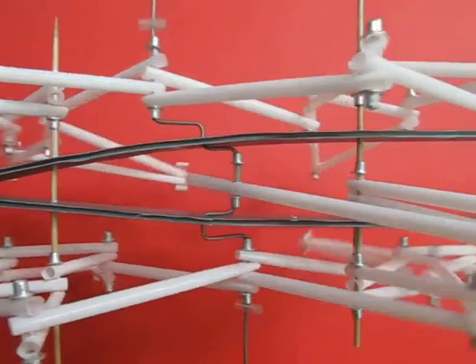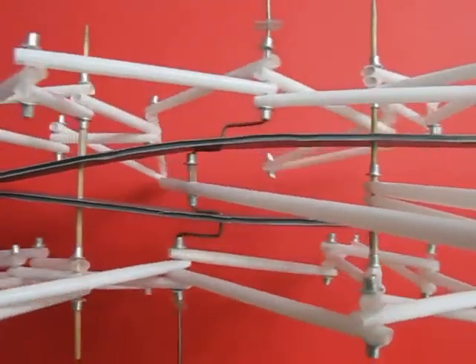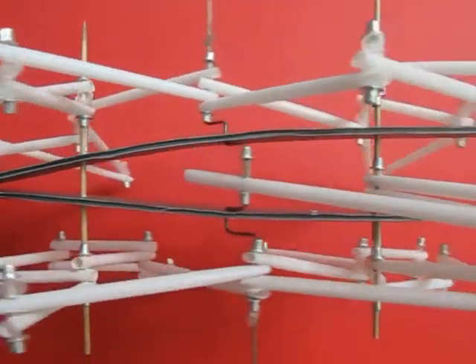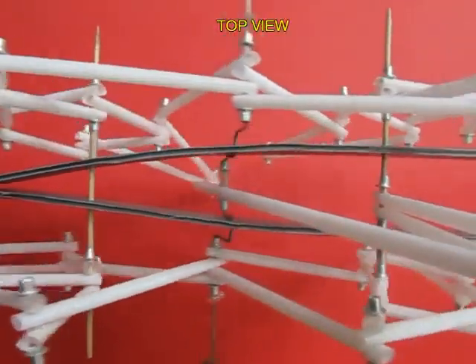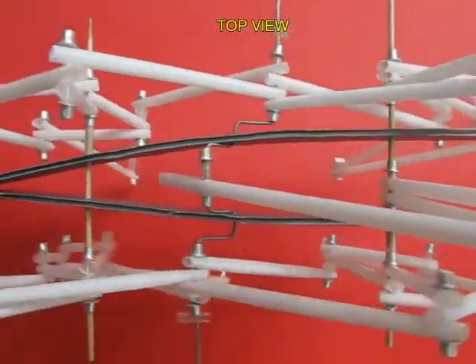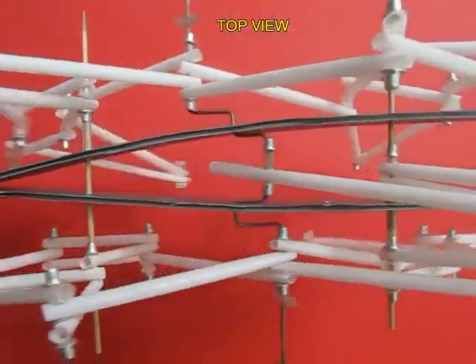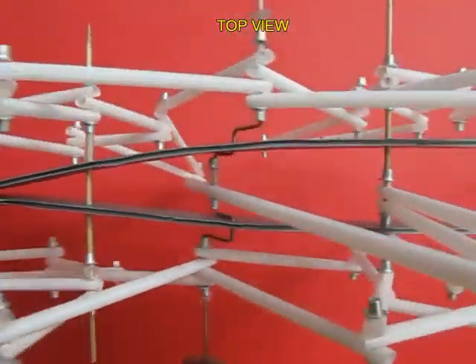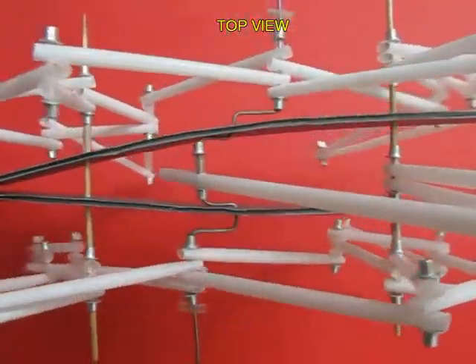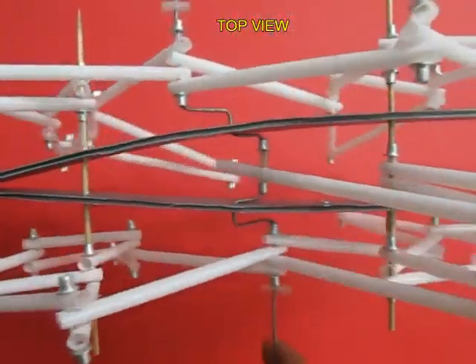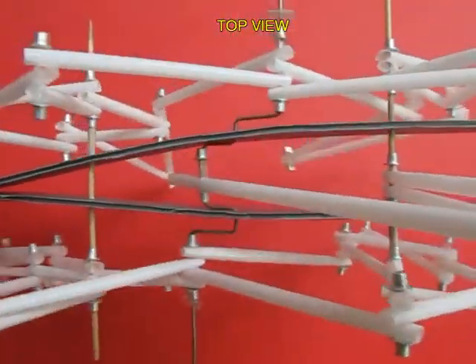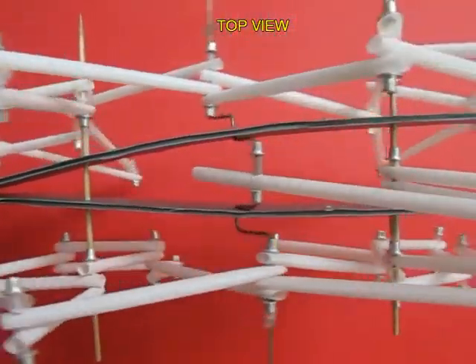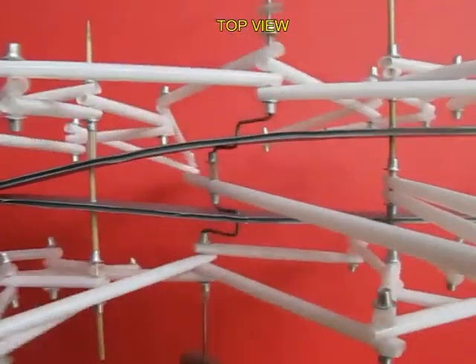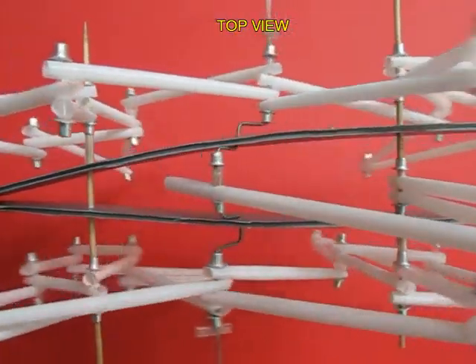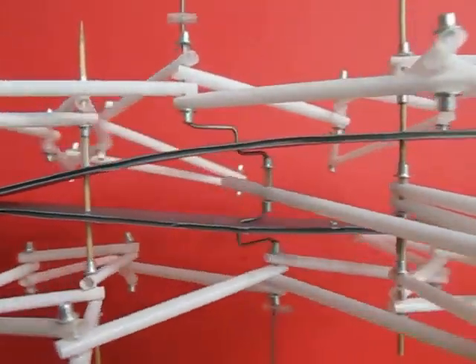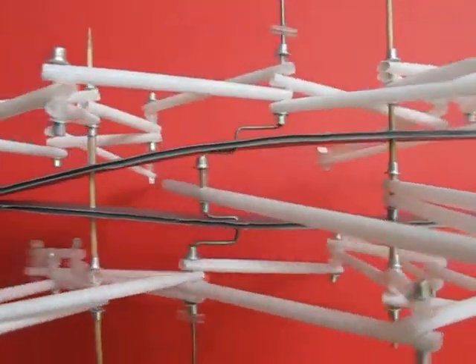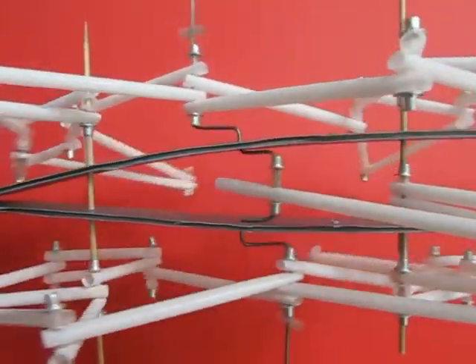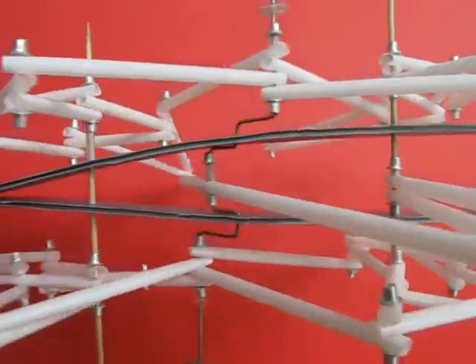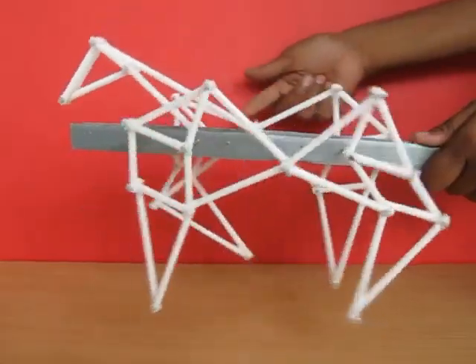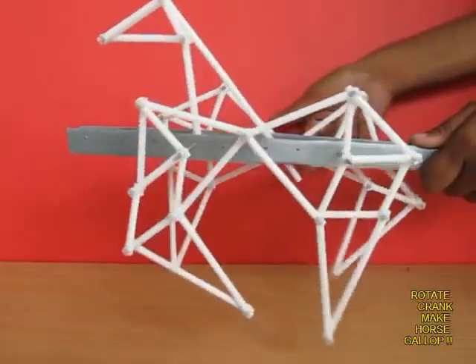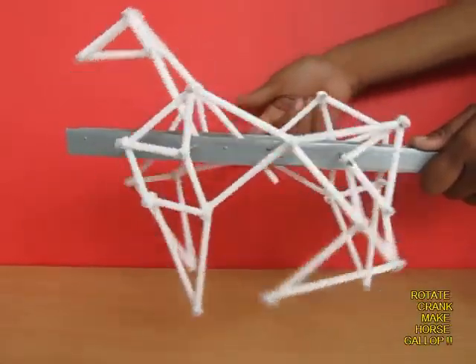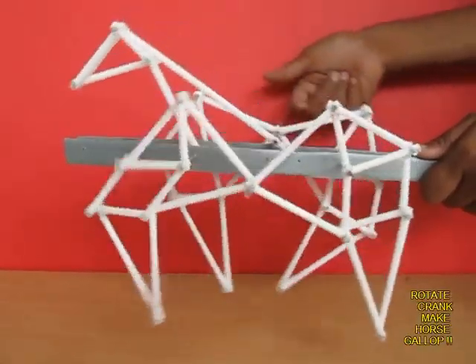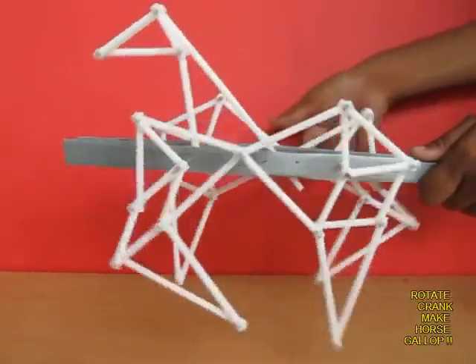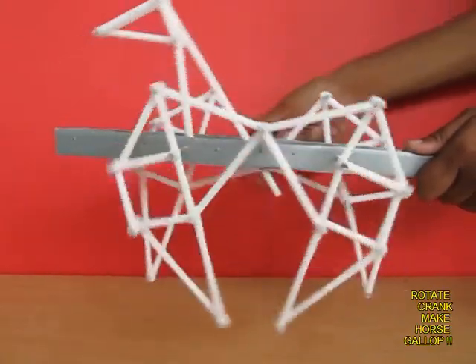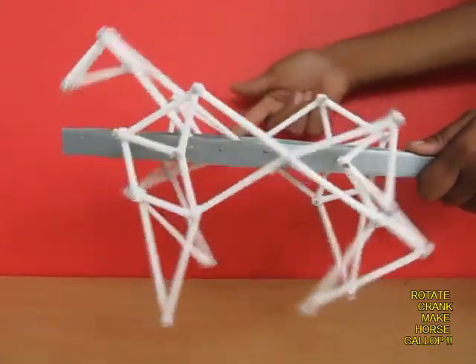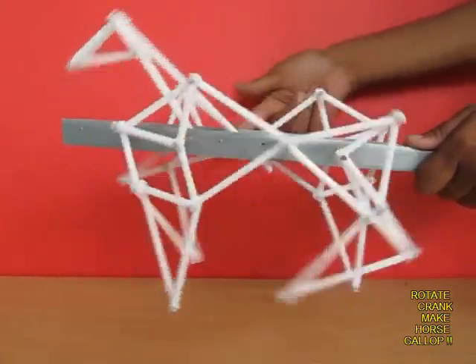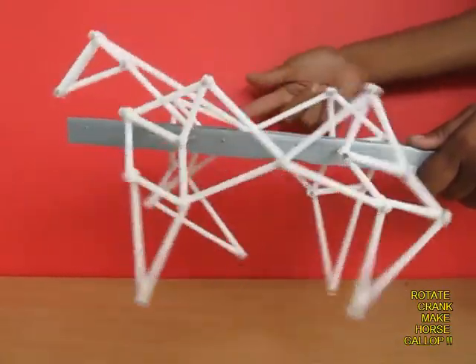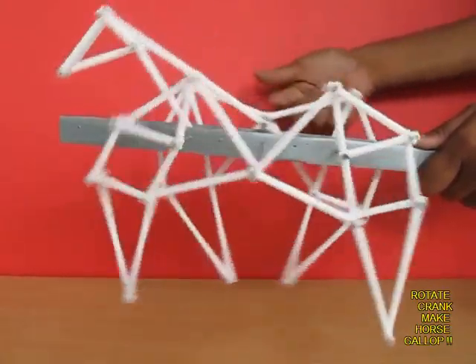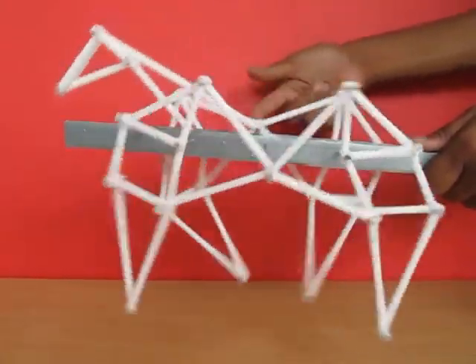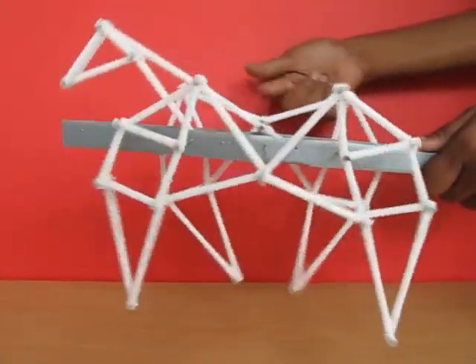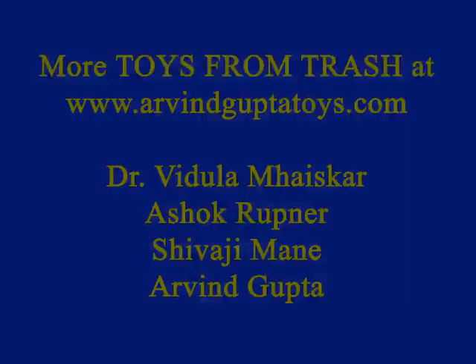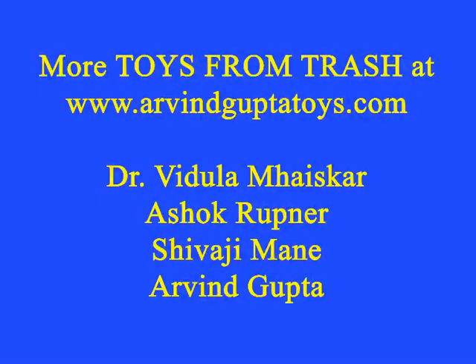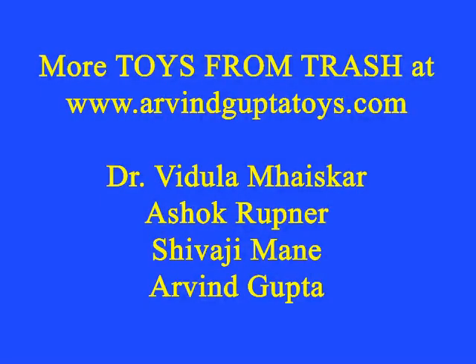You can see it moving forward. It's a very beautiful mechanism but made of basic modules and simple materials. The galloping horse looks extremely elegant when it's running.